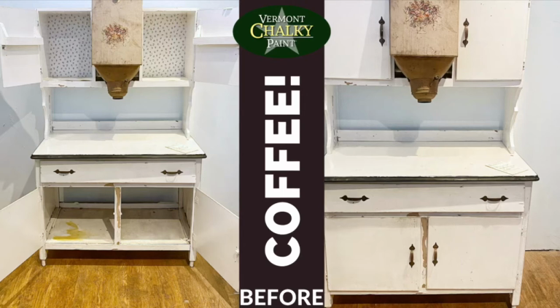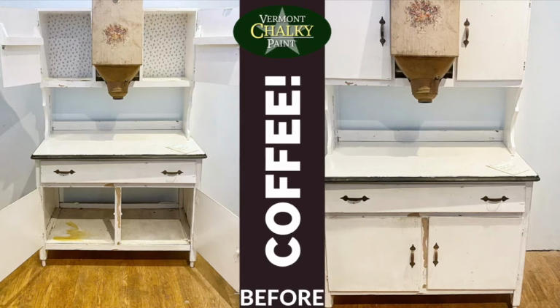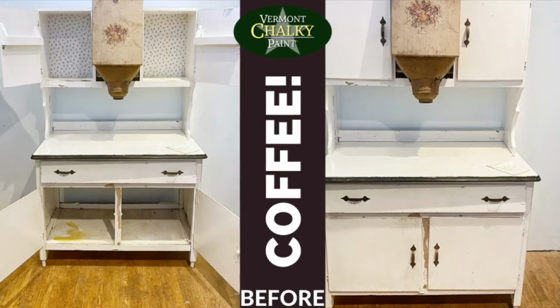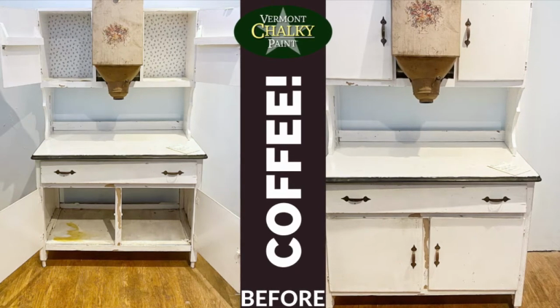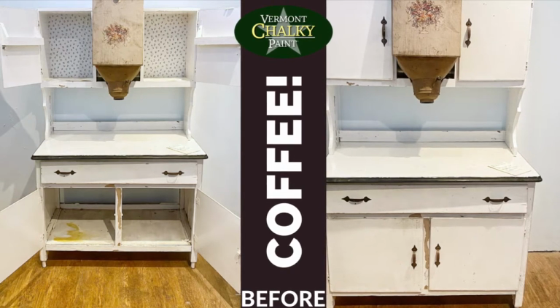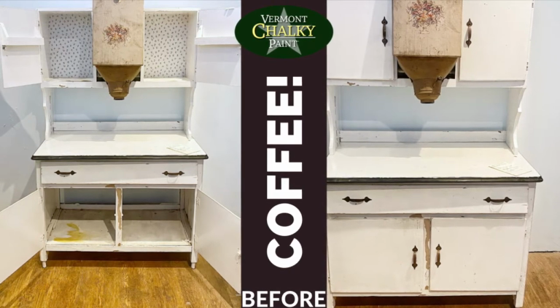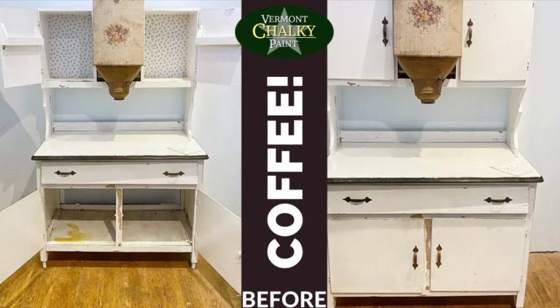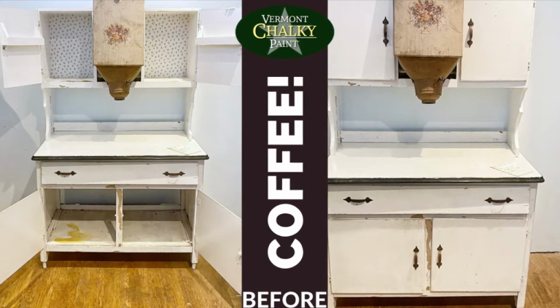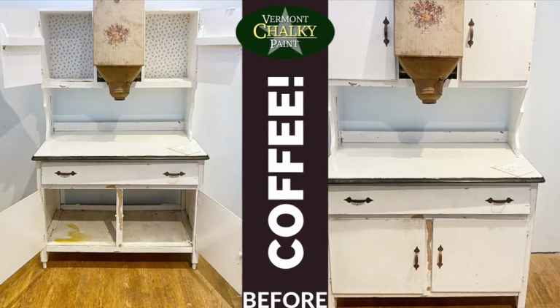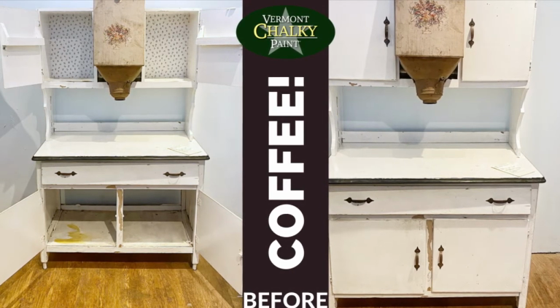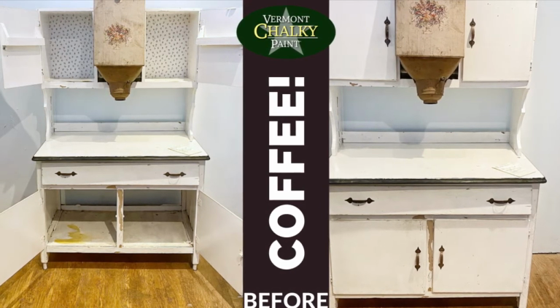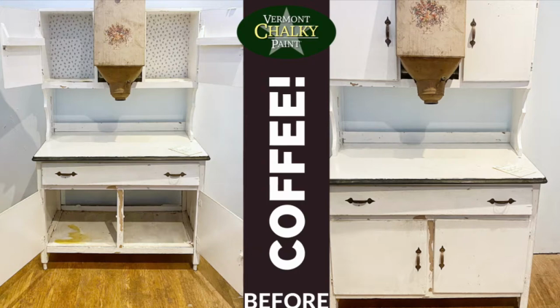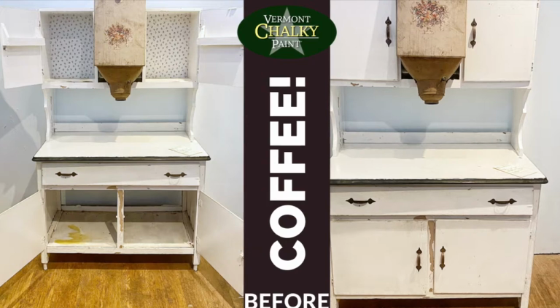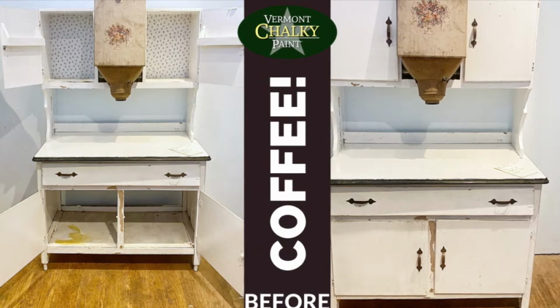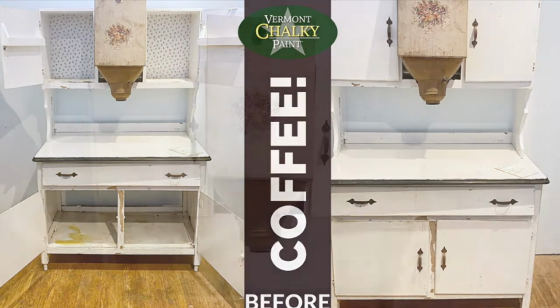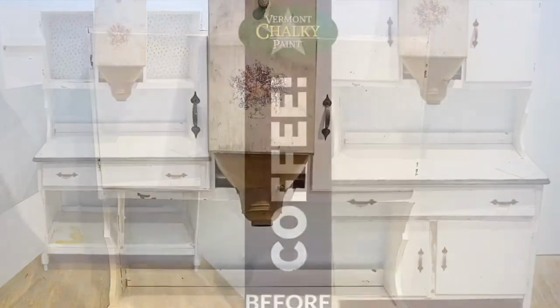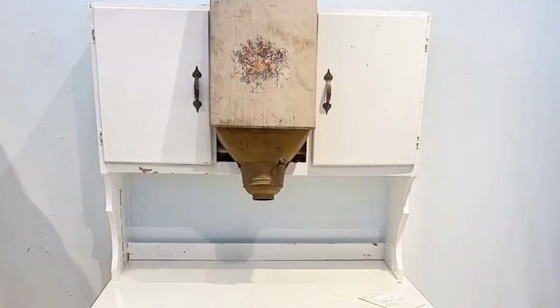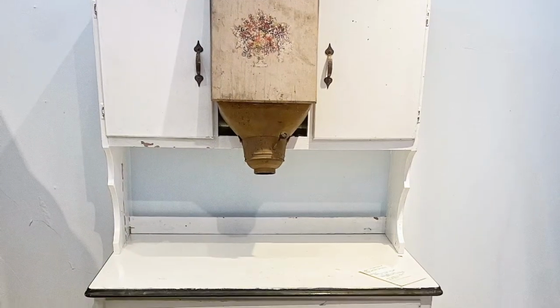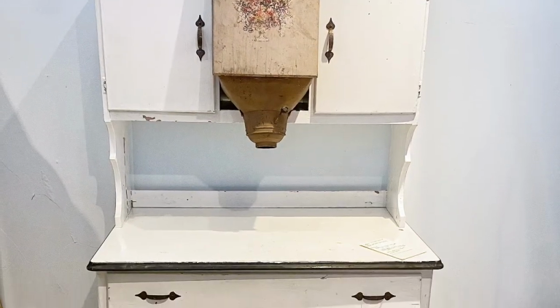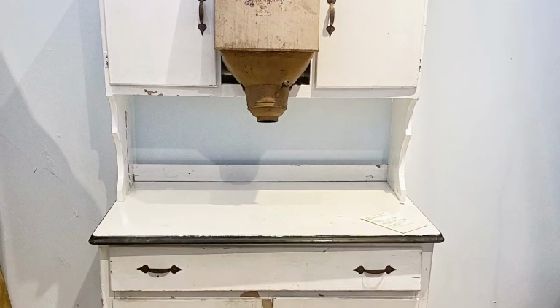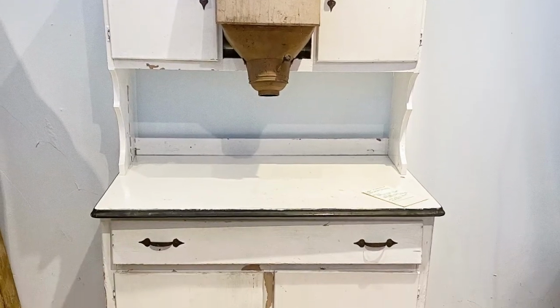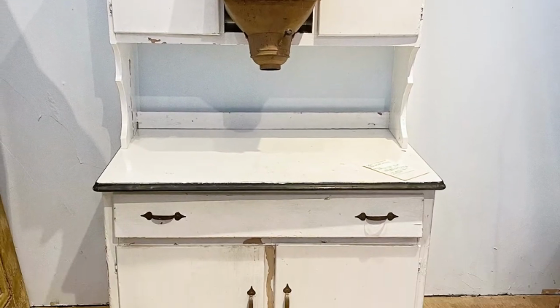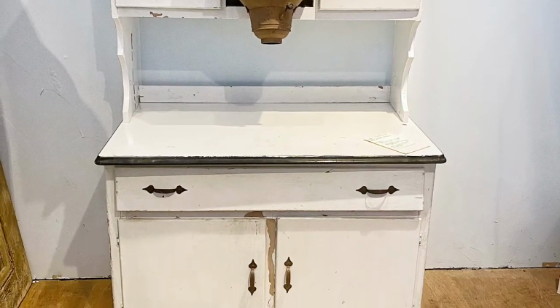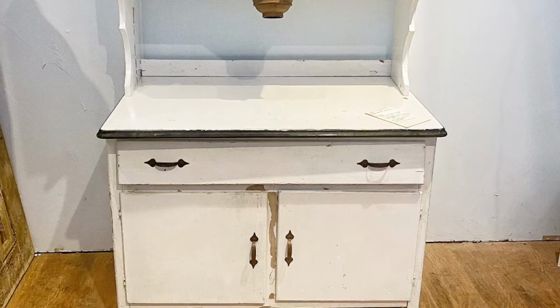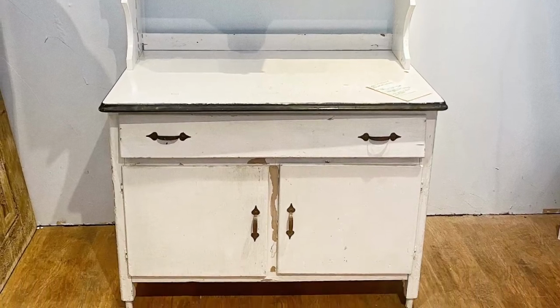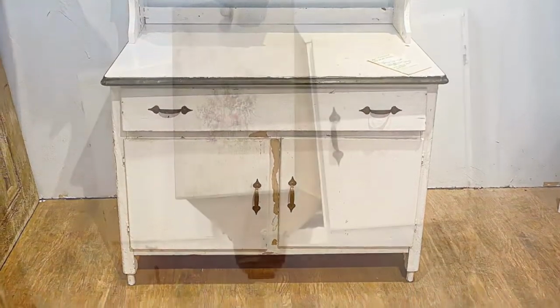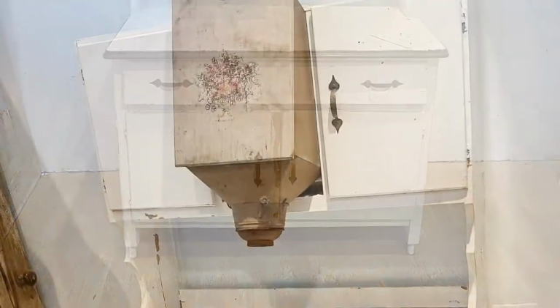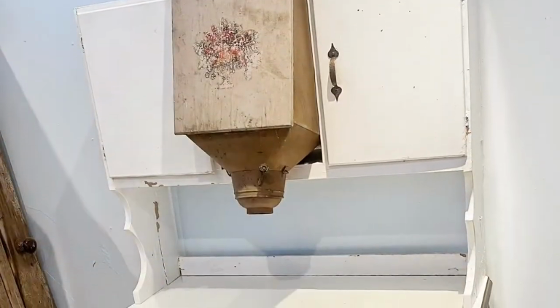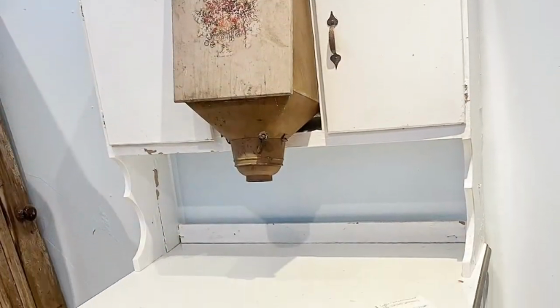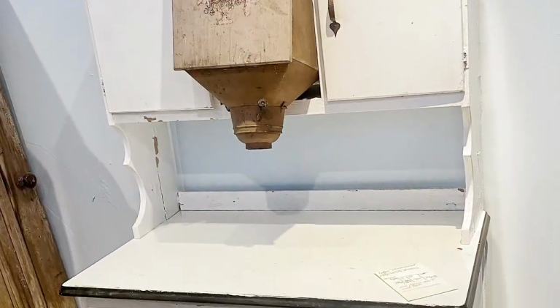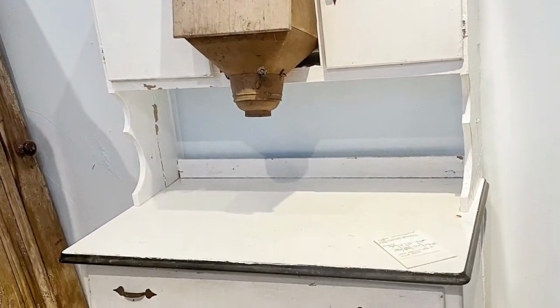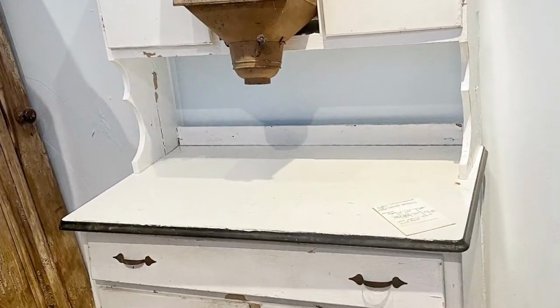This baking station came into the shop and I honestly didn't know what I was going to do with it when I first got it. And as I was pulling it into the shop, I love the bones. I love the flour mill on top, the metal top. It was just so classic.